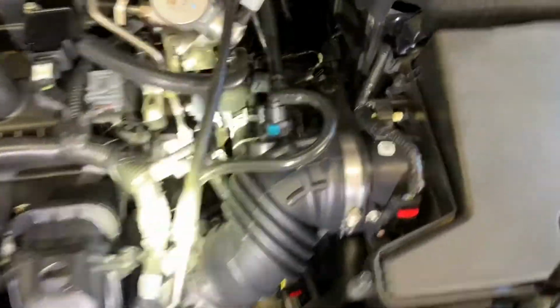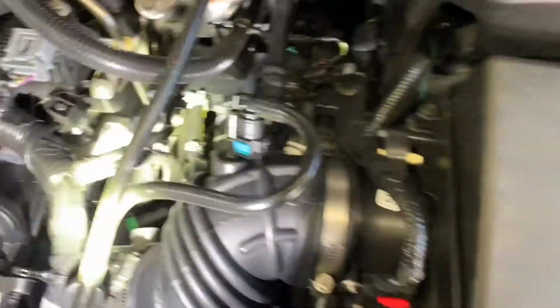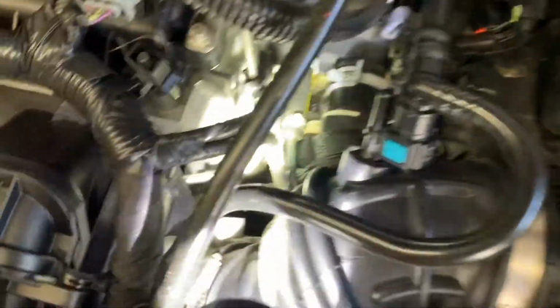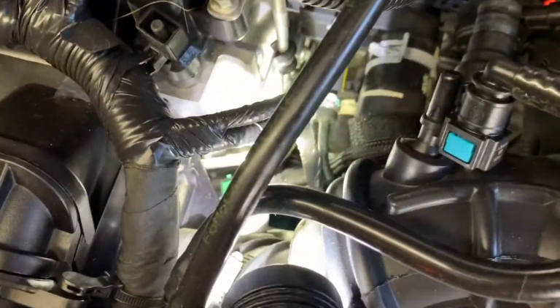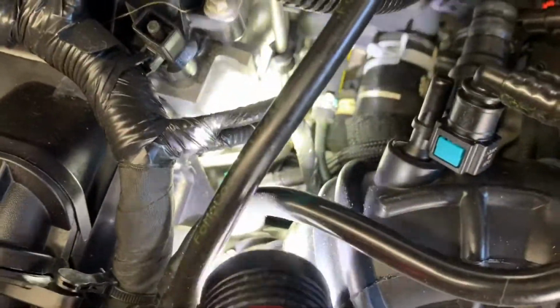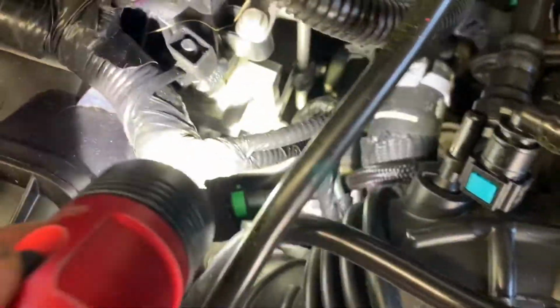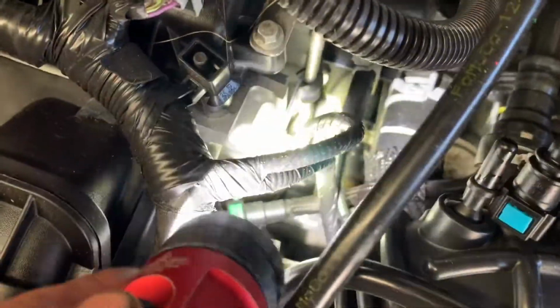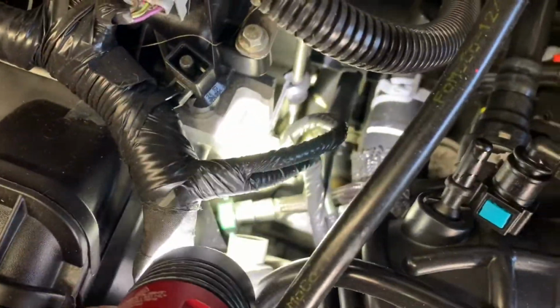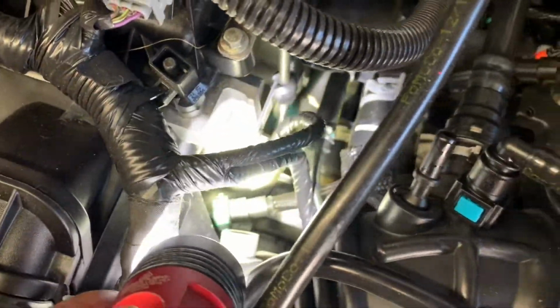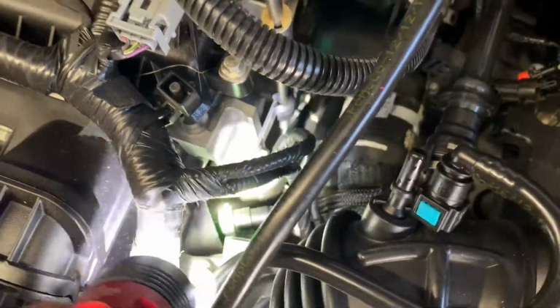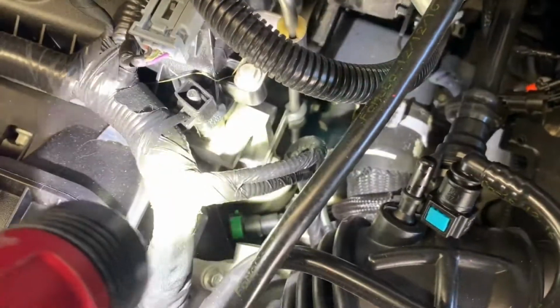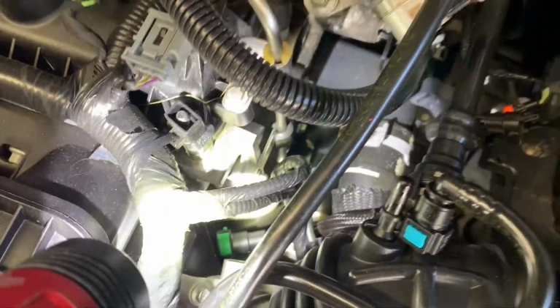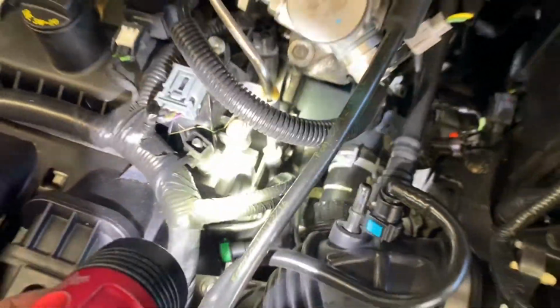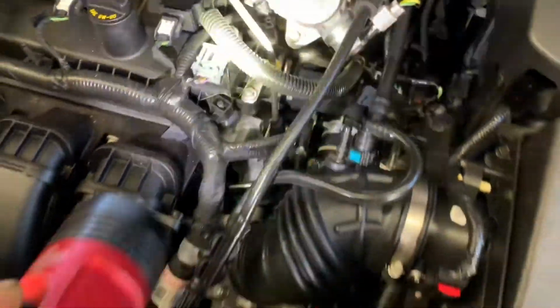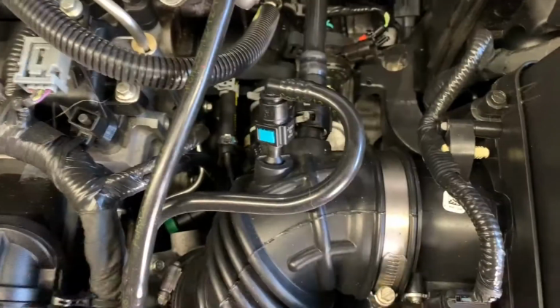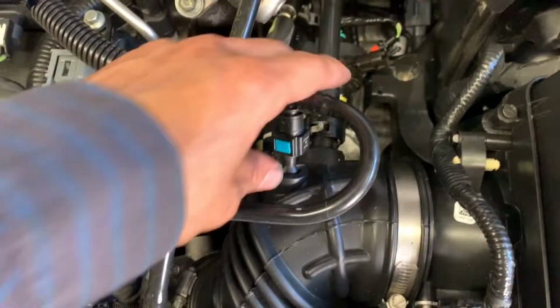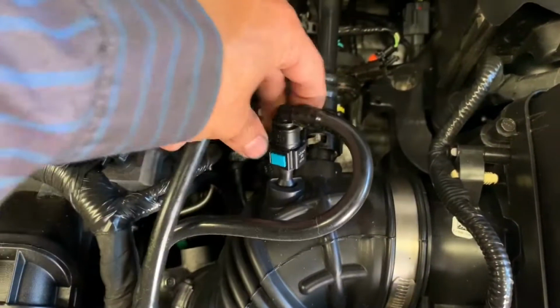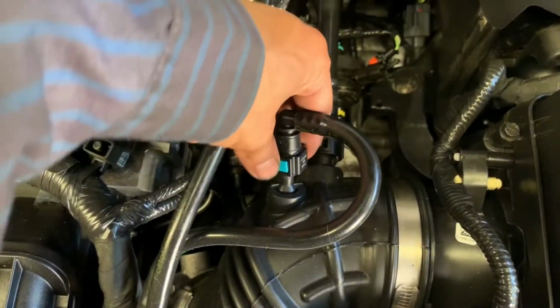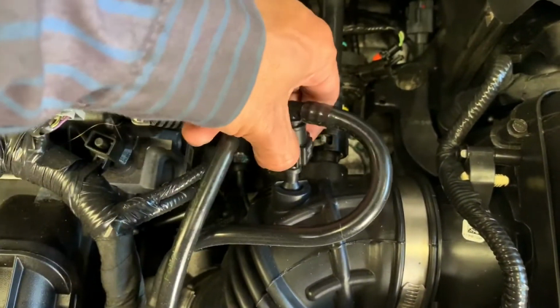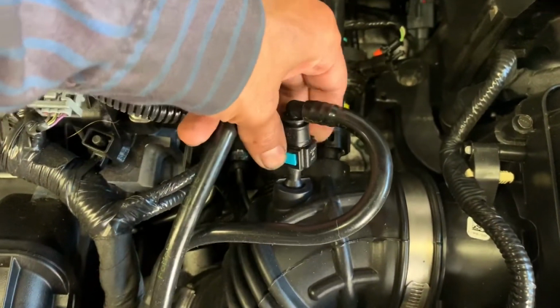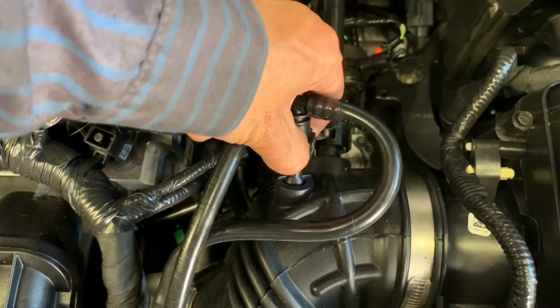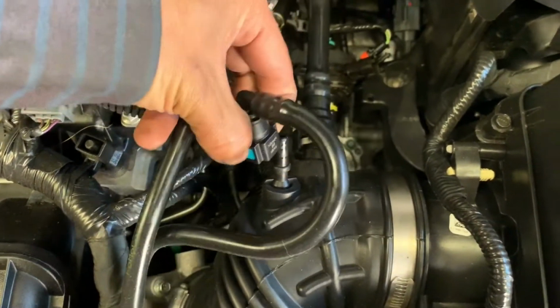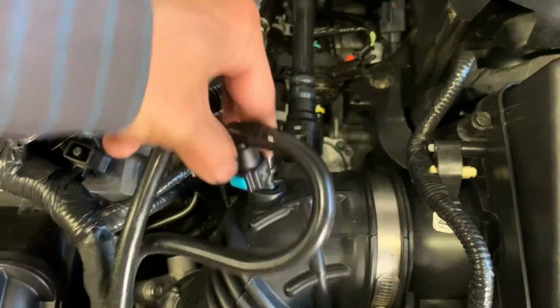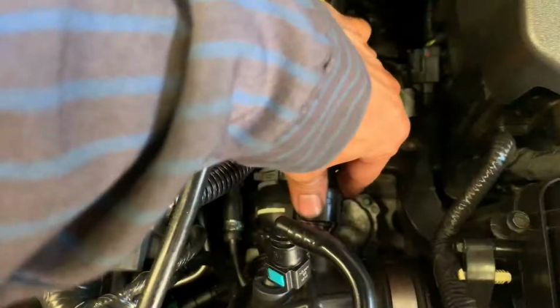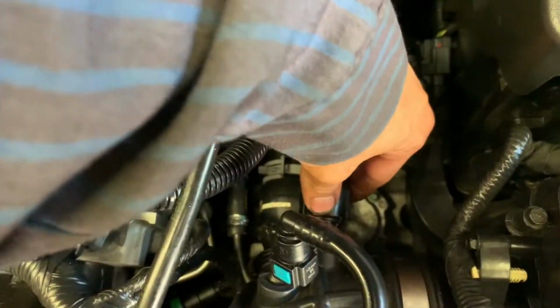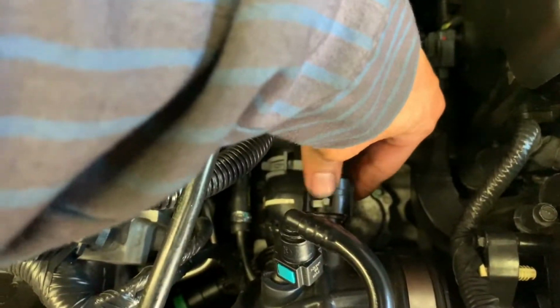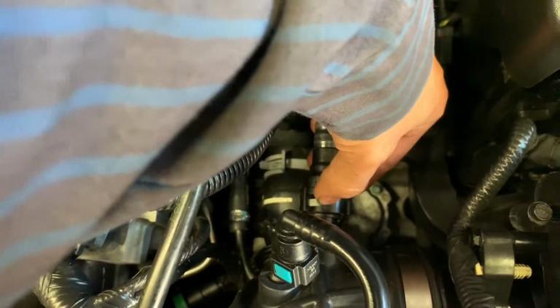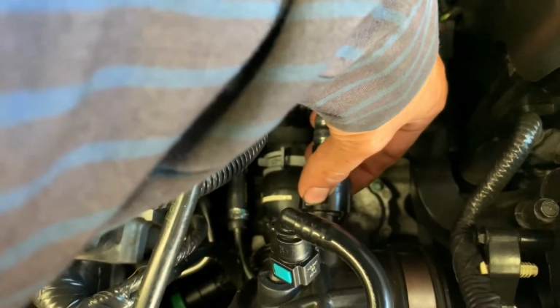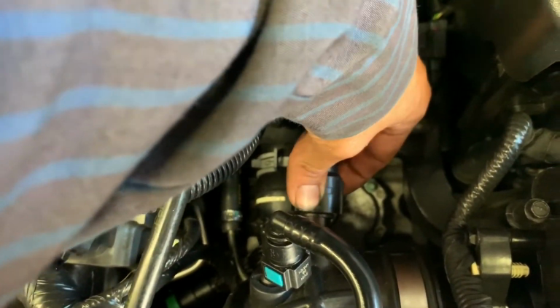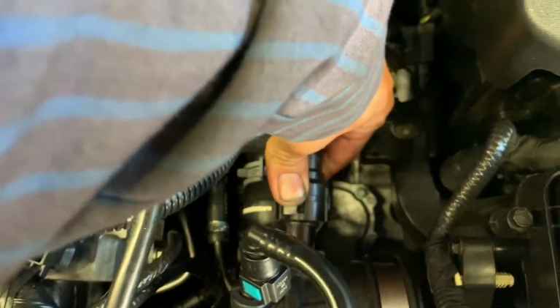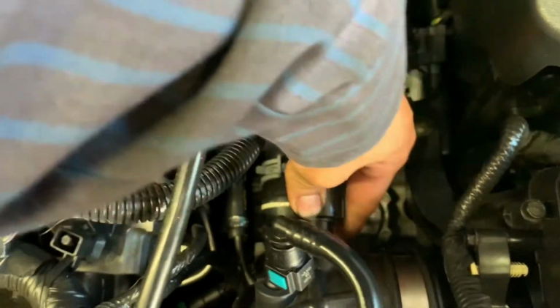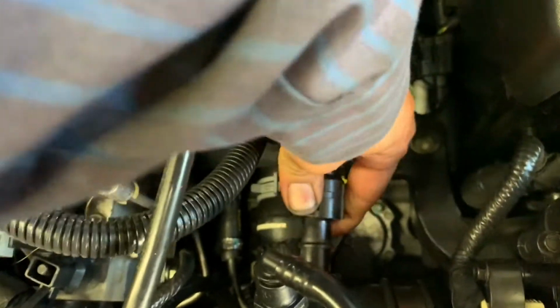And the front connector, which is located right here — that green clip. Press this to release. This one, you pull to the side right here and pull back.